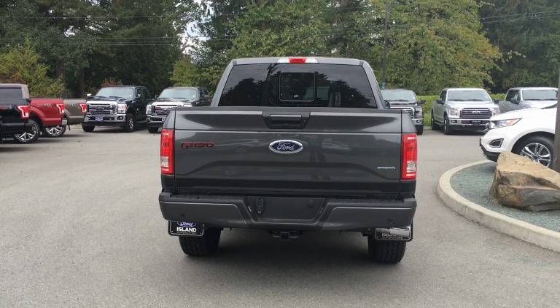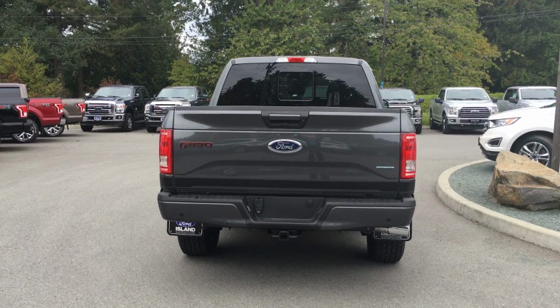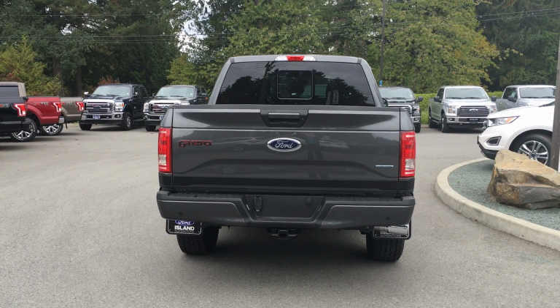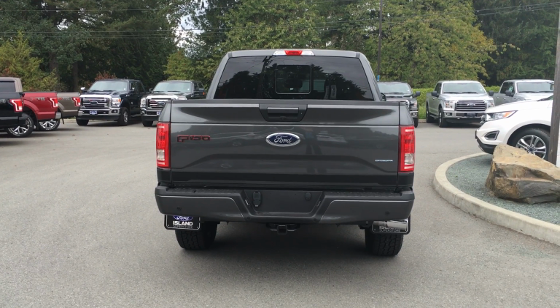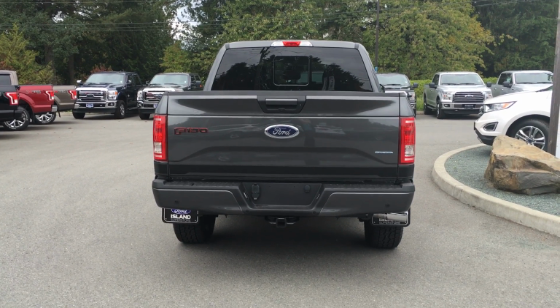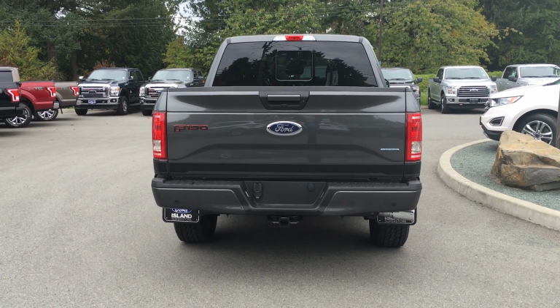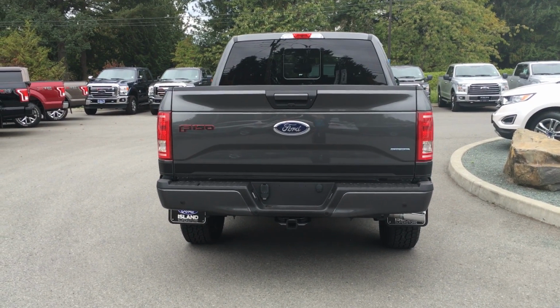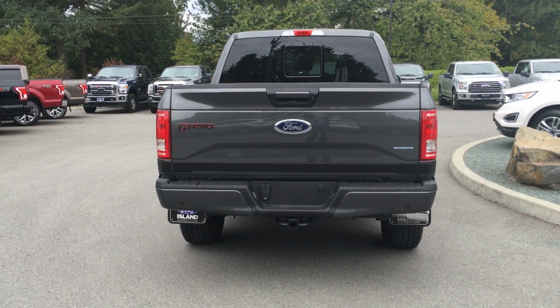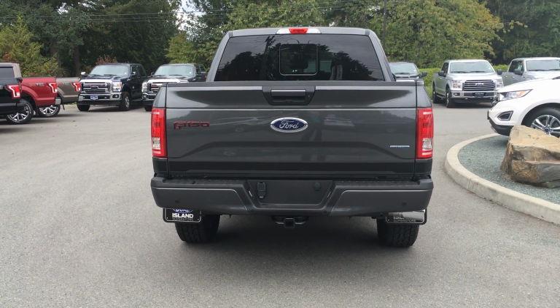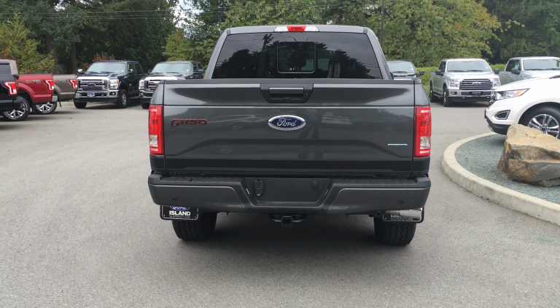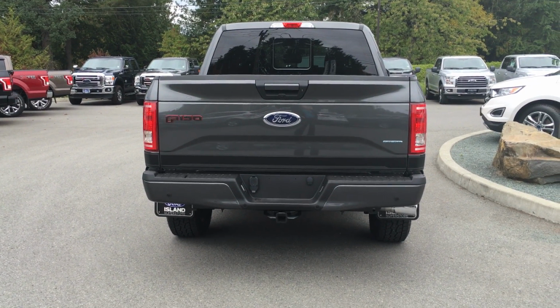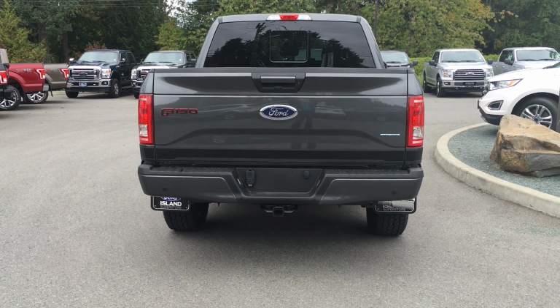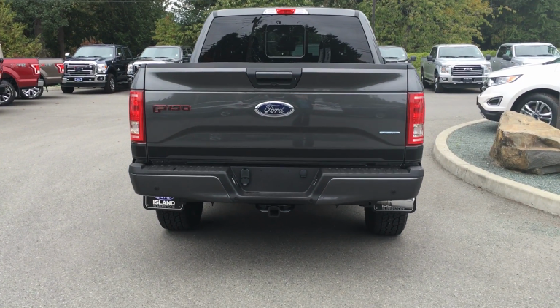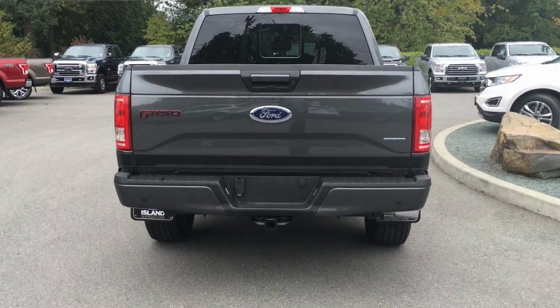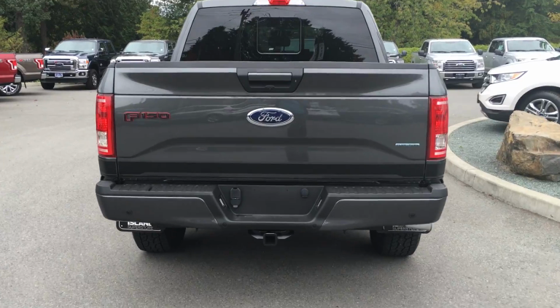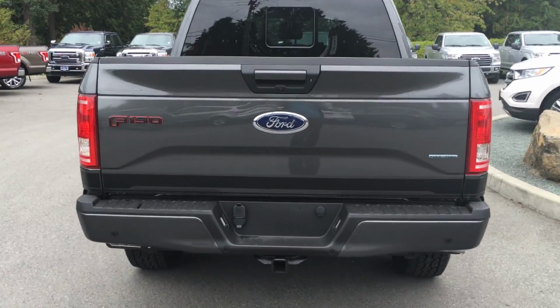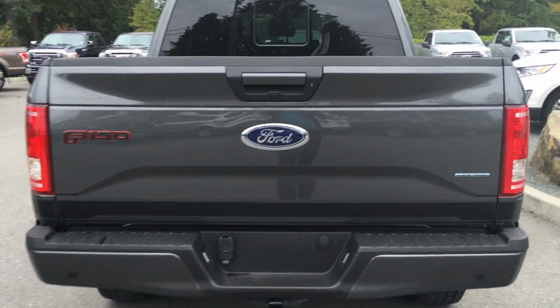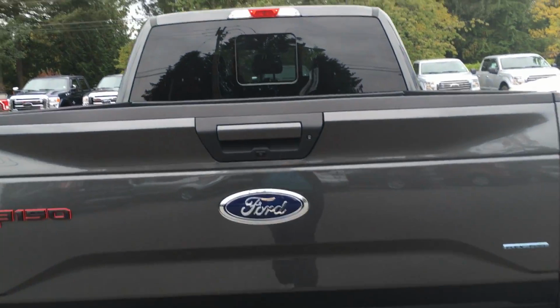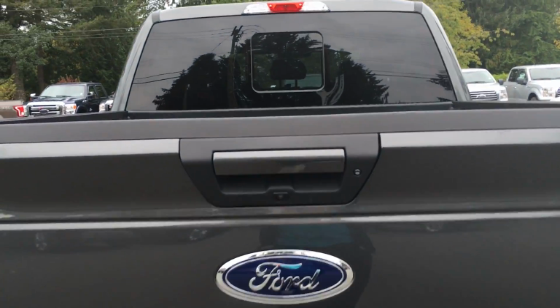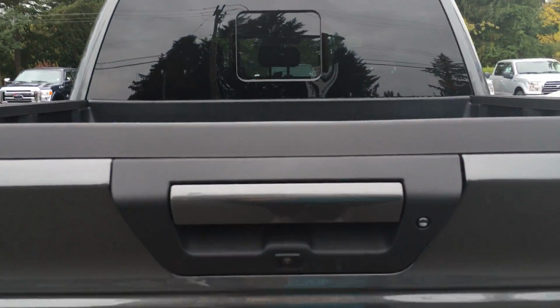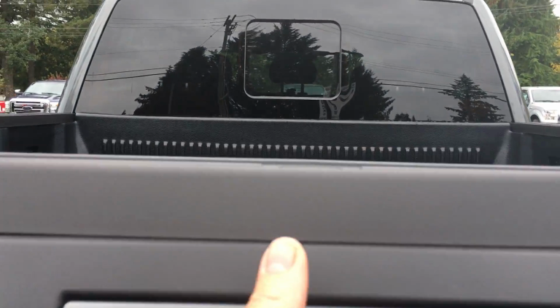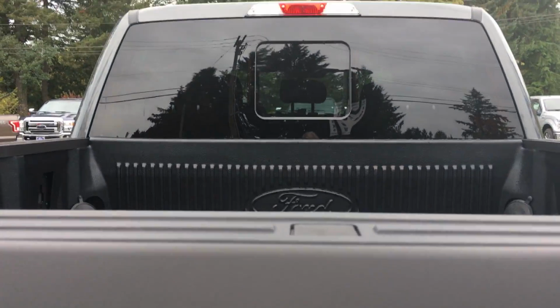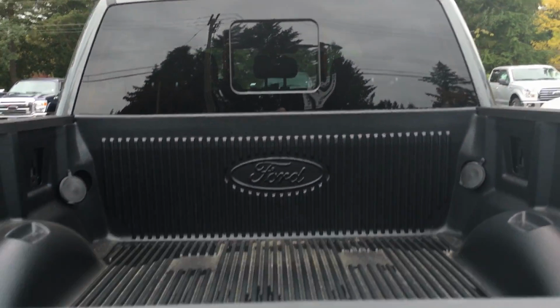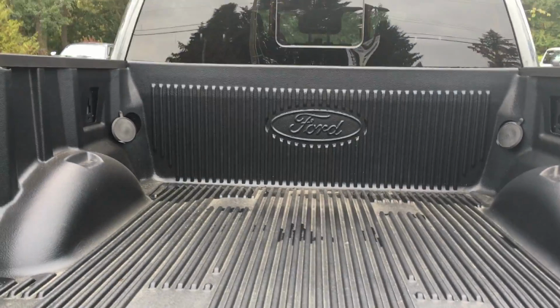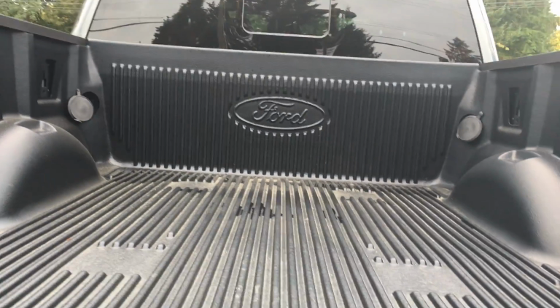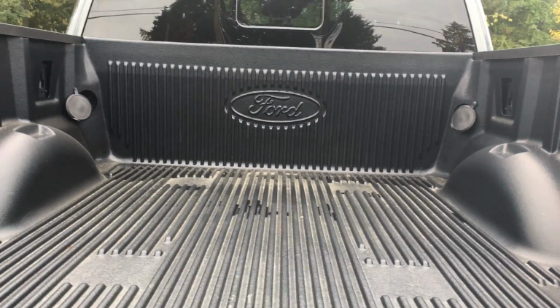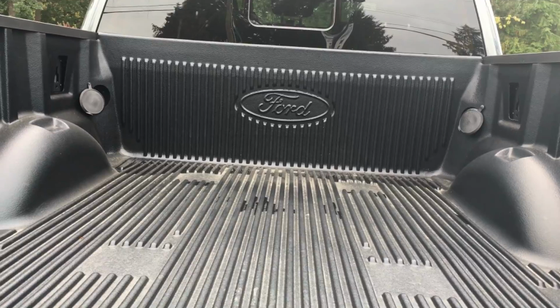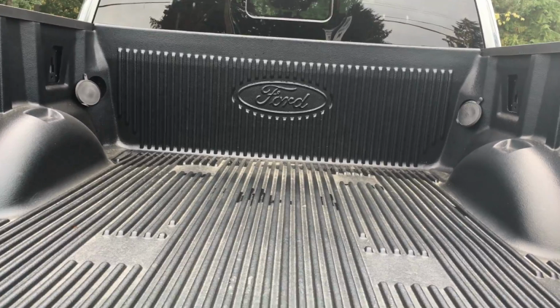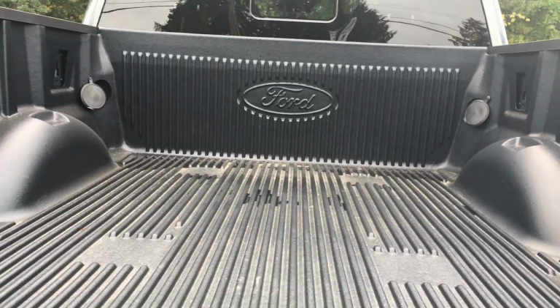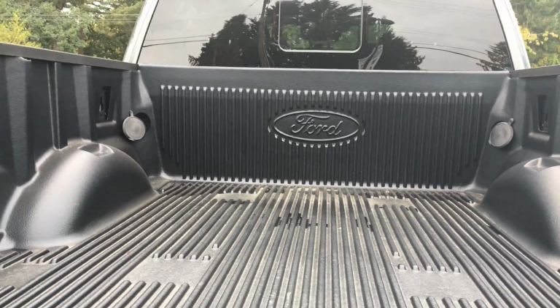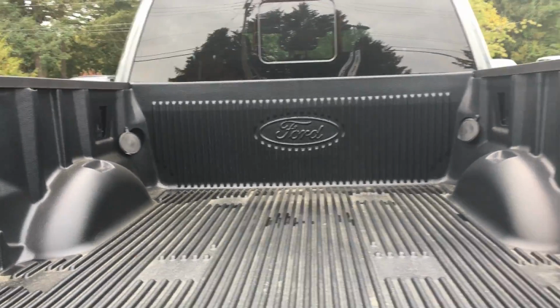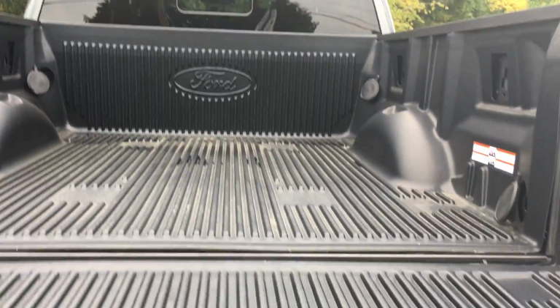There's a backup camera and a tow package with four and seven pin connectors. In the box you have a liner with tie-downs in all four corners, as well as box link and a tailgate step.